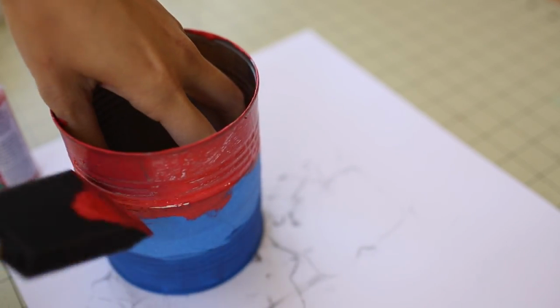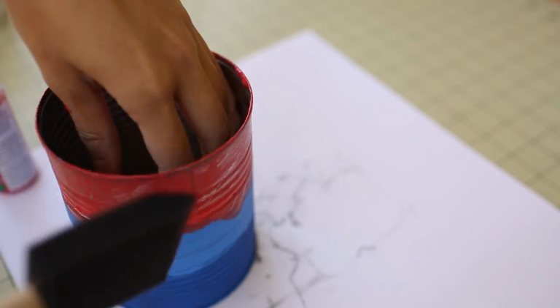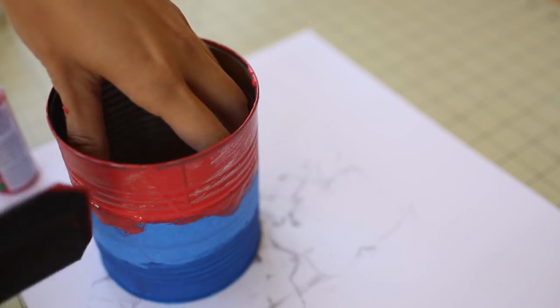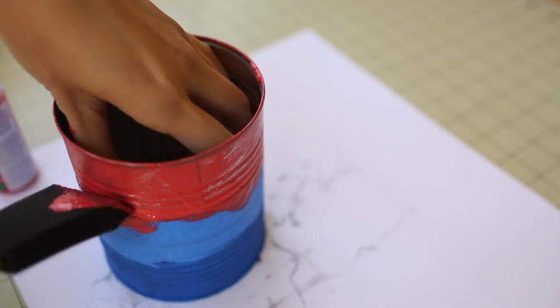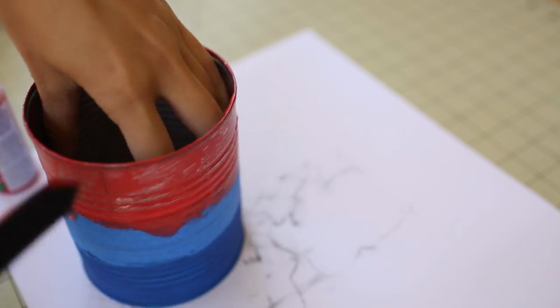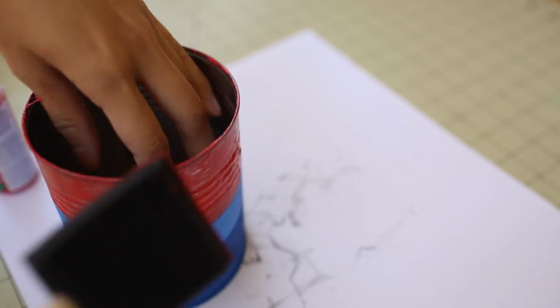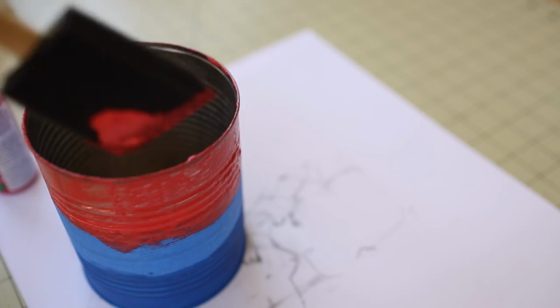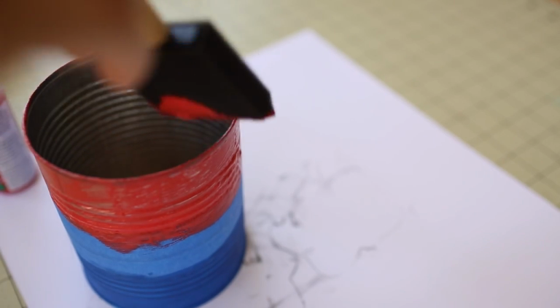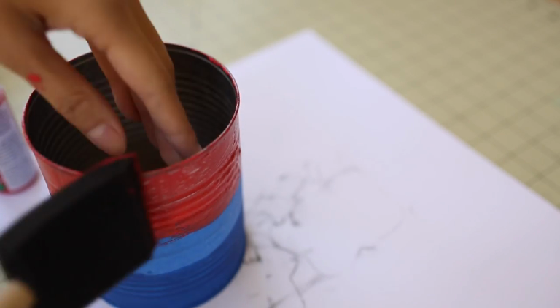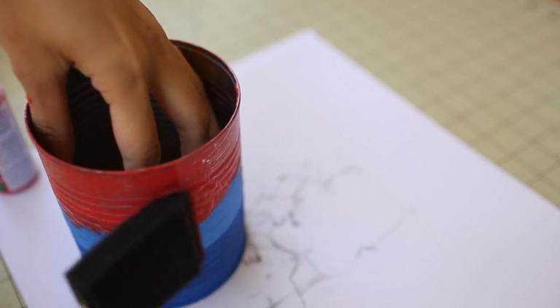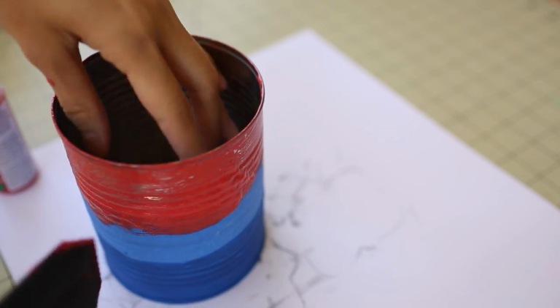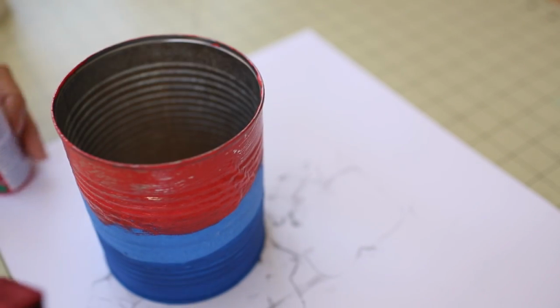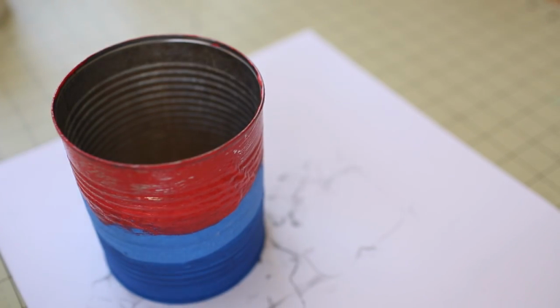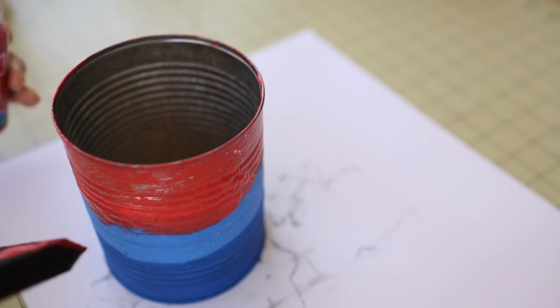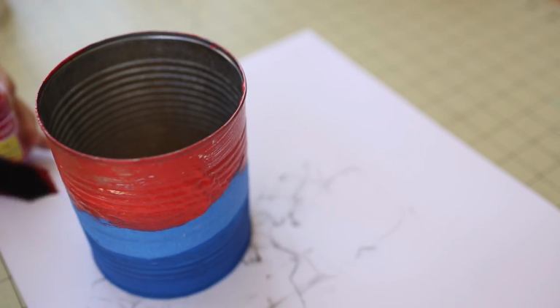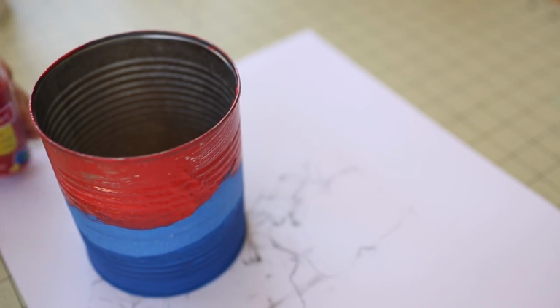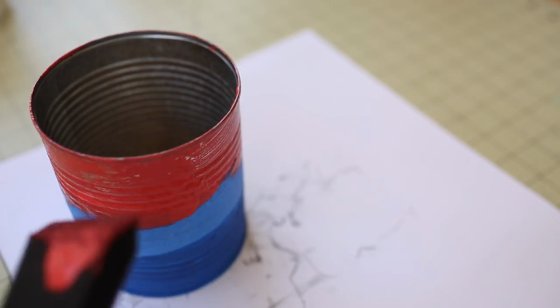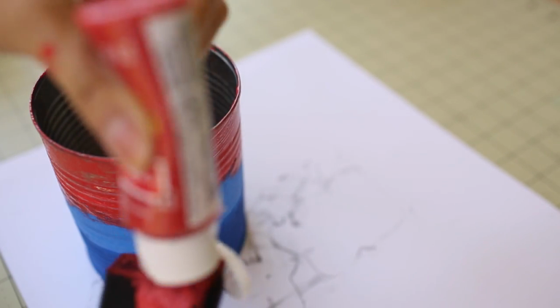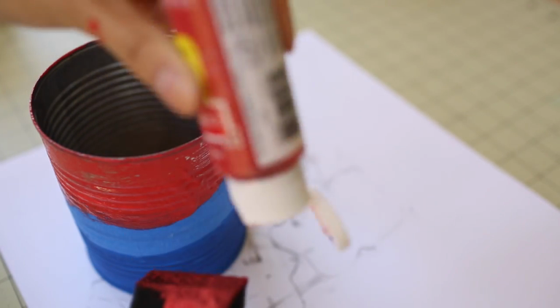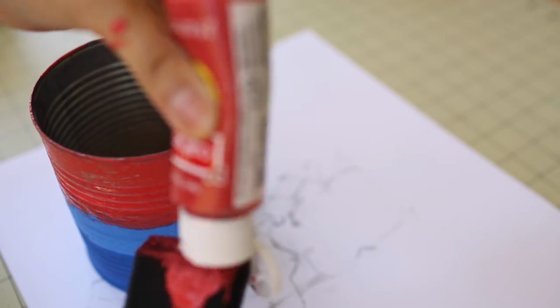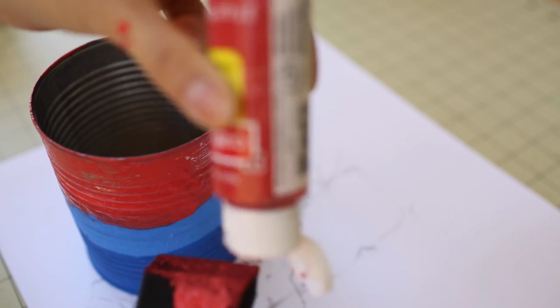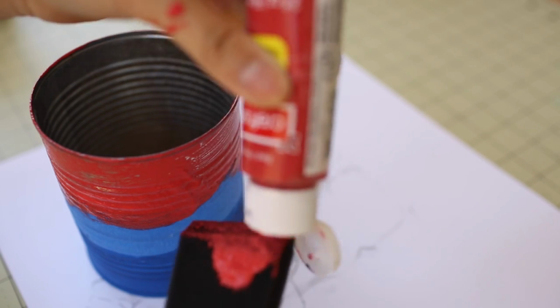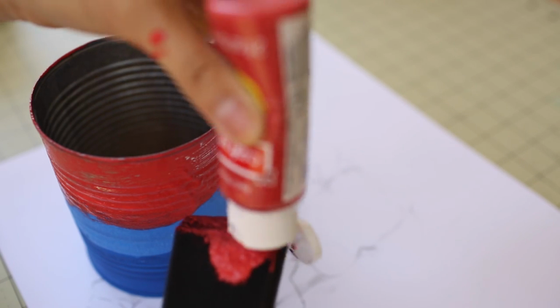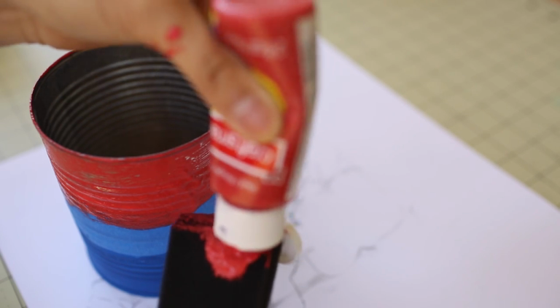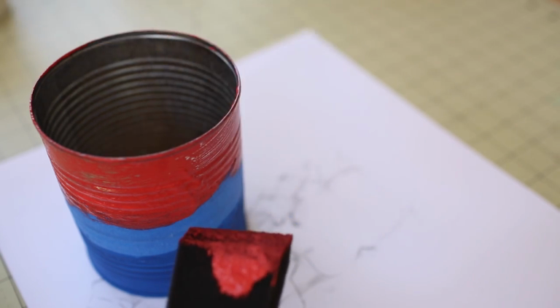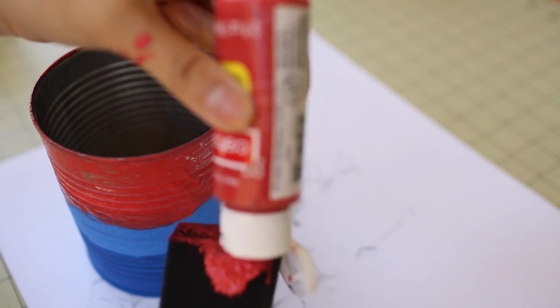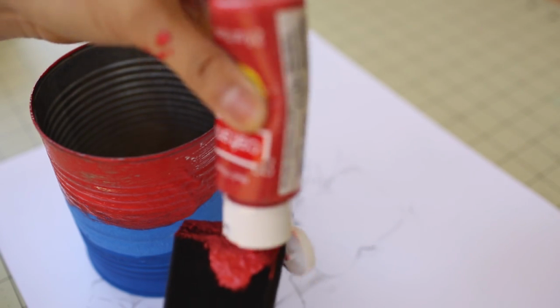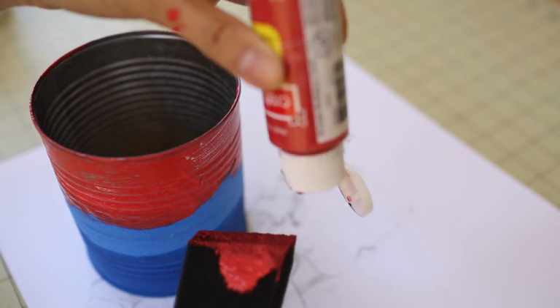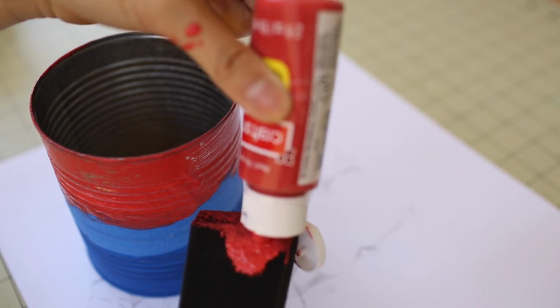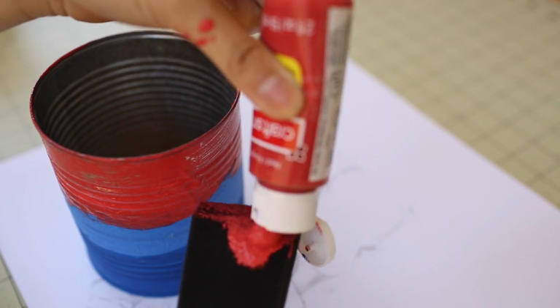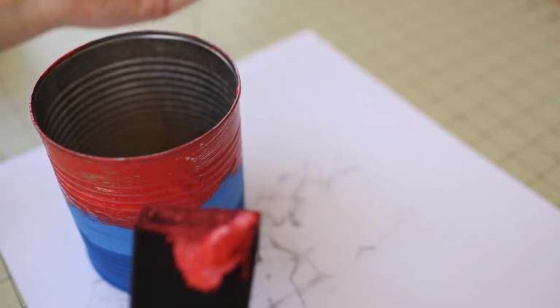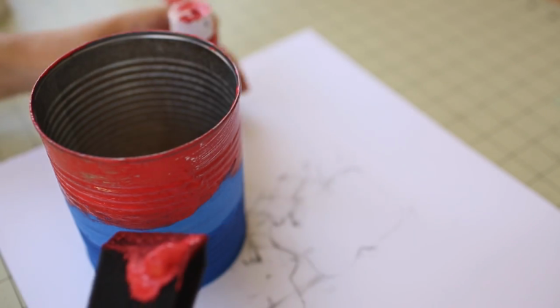I did the same thing up top by masking tape around the white area and then I painted the red above. So this way after the paint is on, I can peel off the tape and the white area will be nice and clean looking.